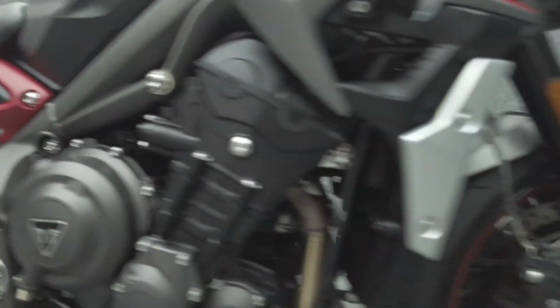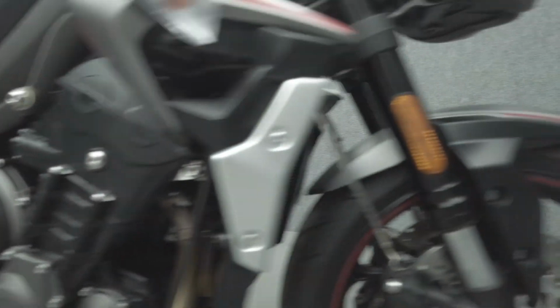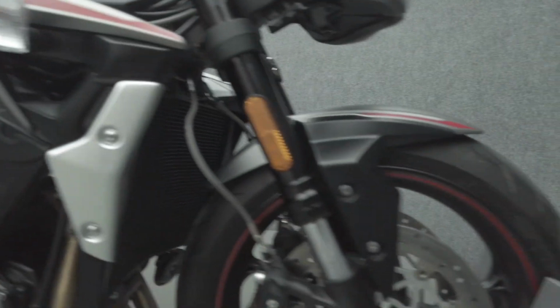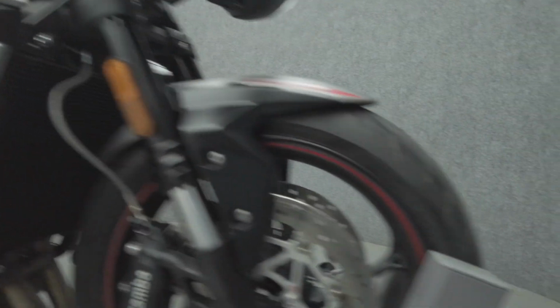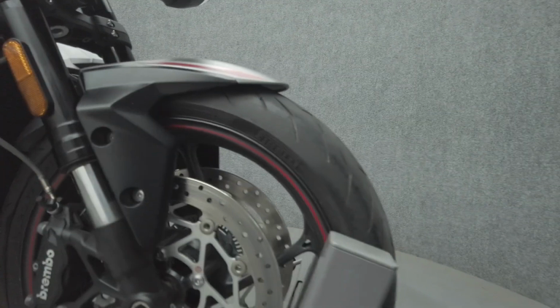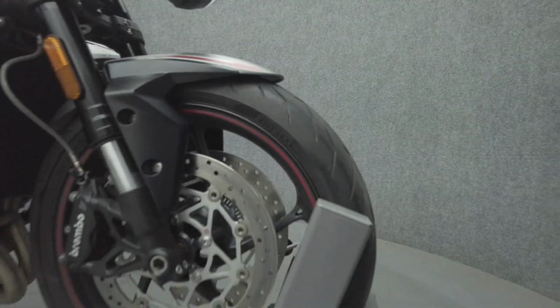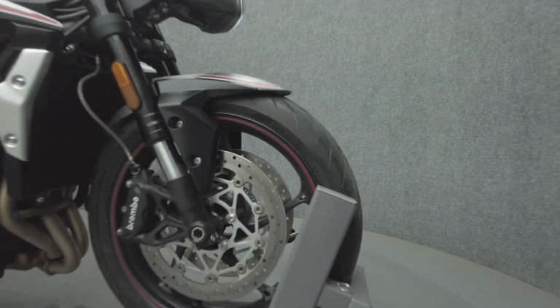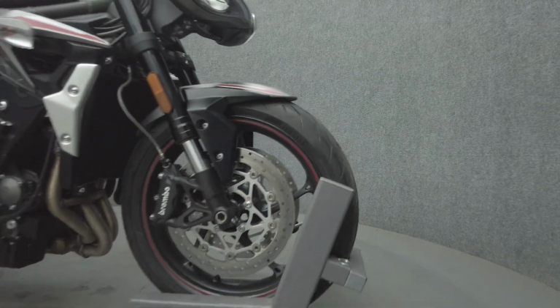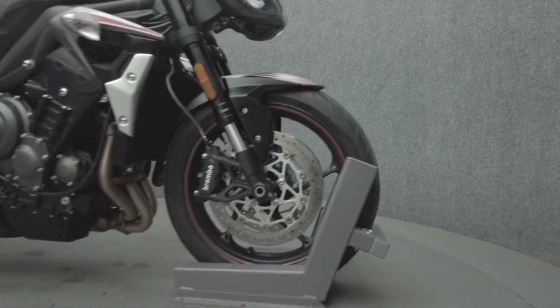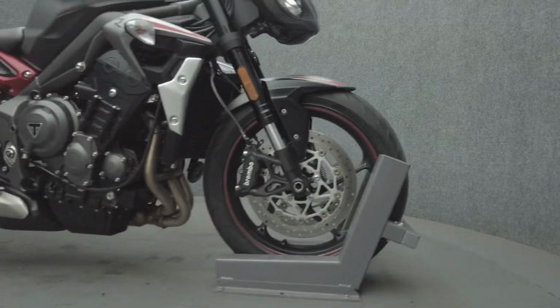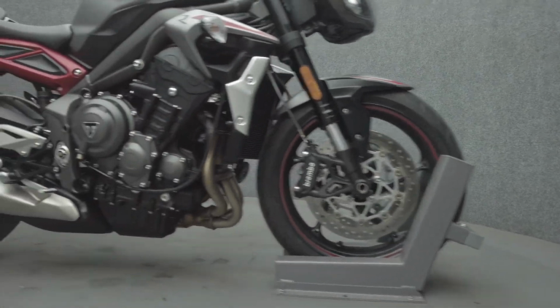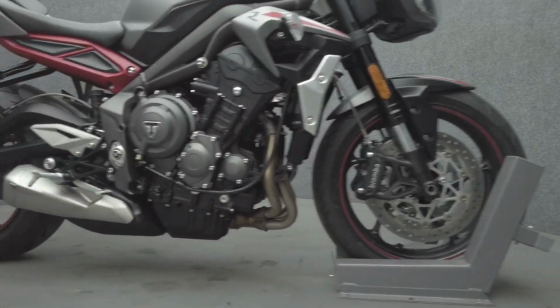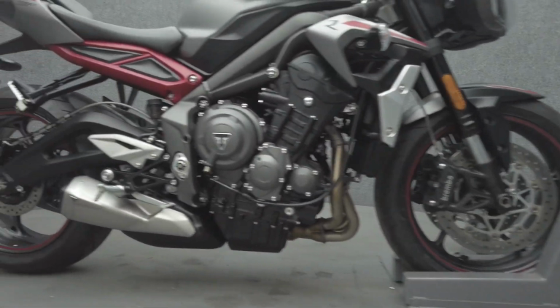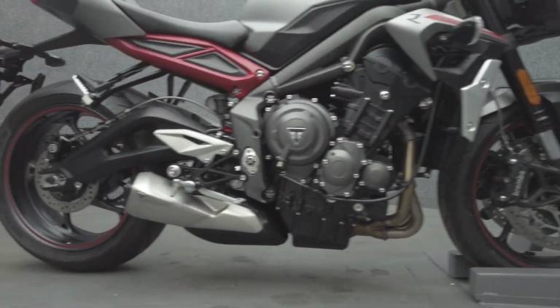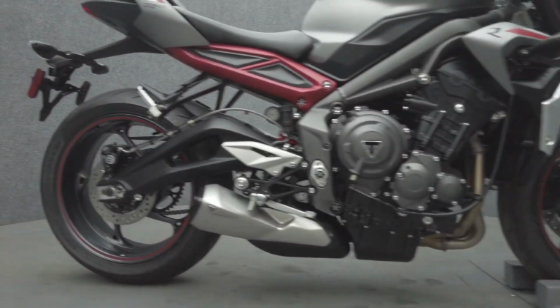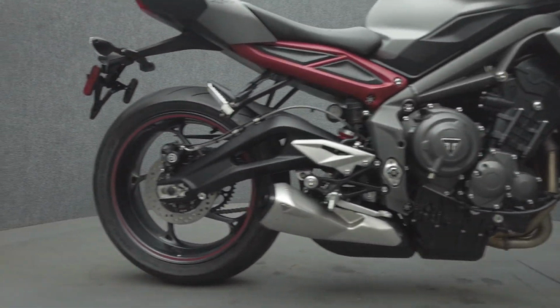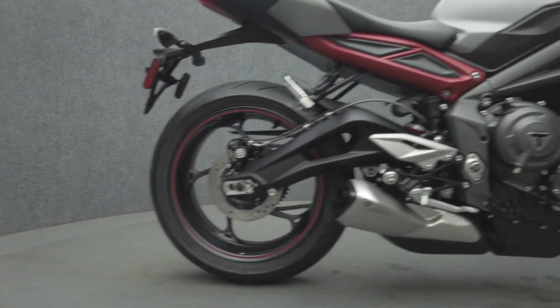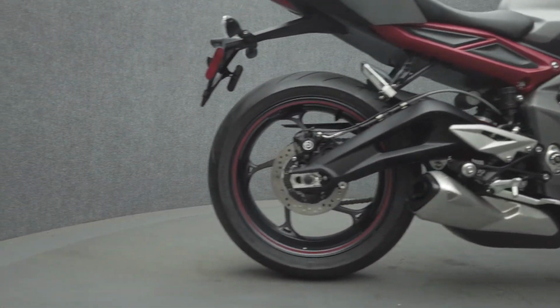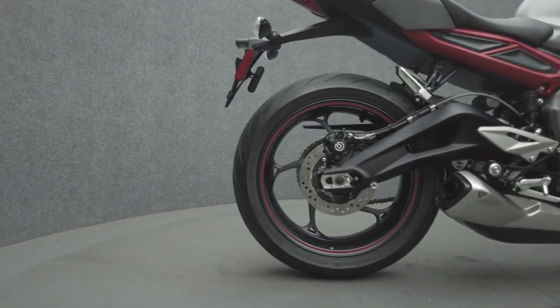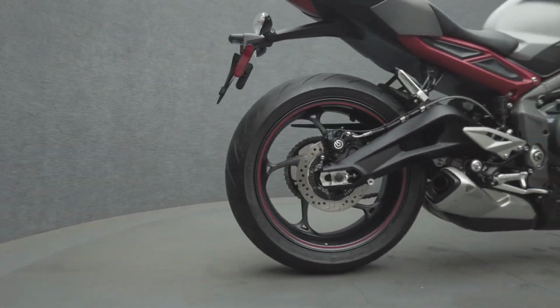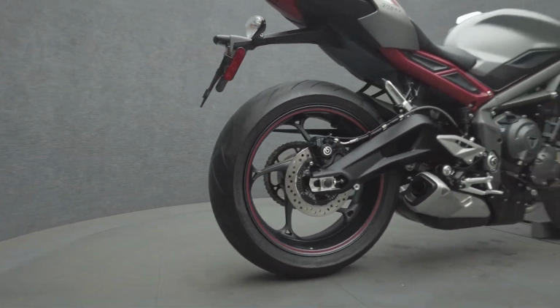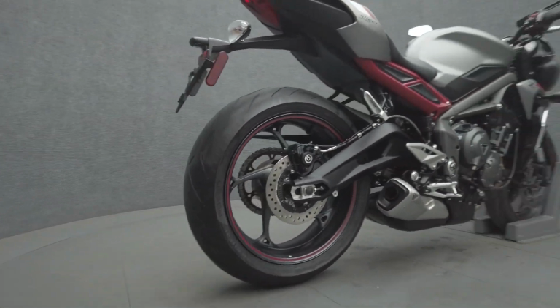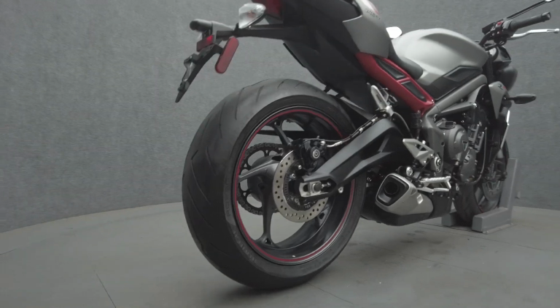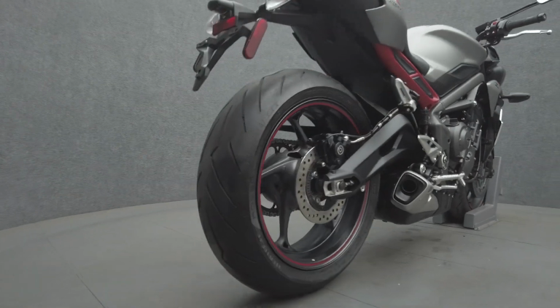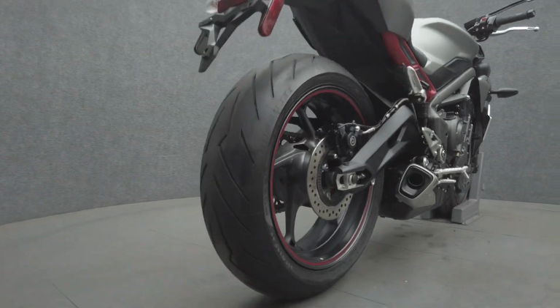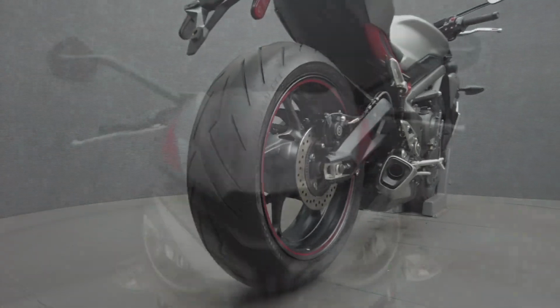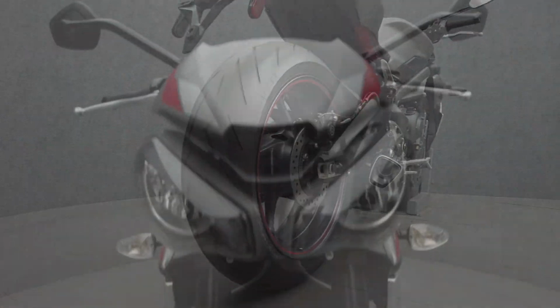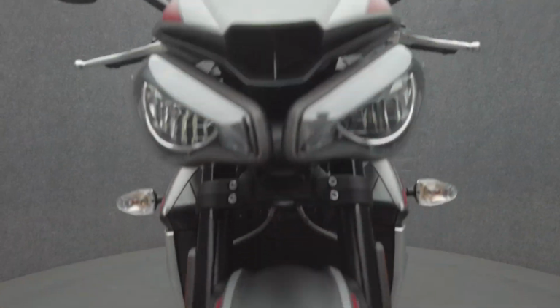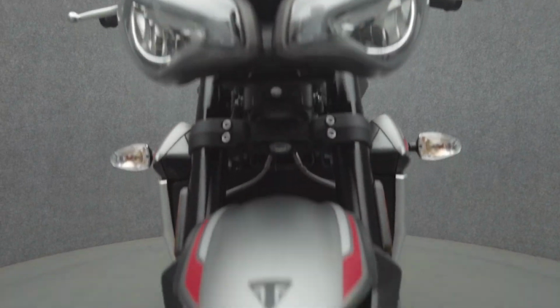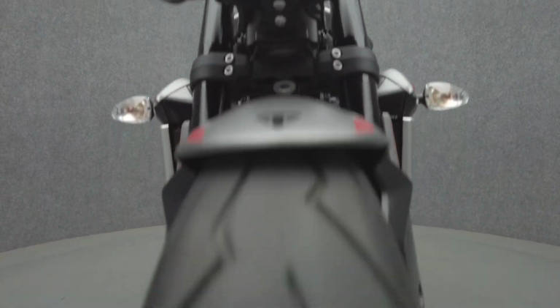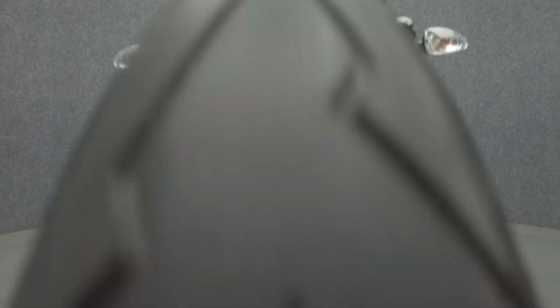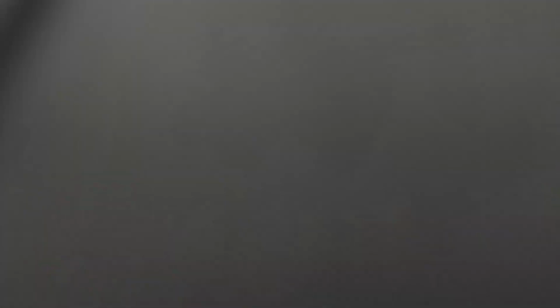Powered by a 765 cc 3-cylinder engine, the Street Triple puts 116 horsepower and 57 ft-lbs of torque through a 6-speed transmission. It has a 30.7-inch seat height and a curb weight of 370 lbs.